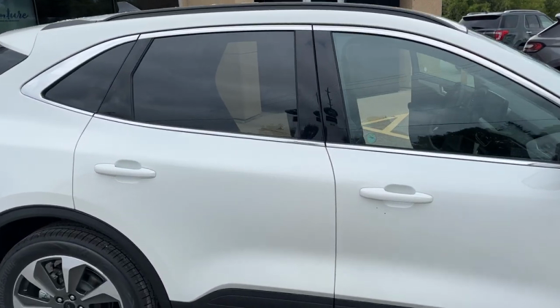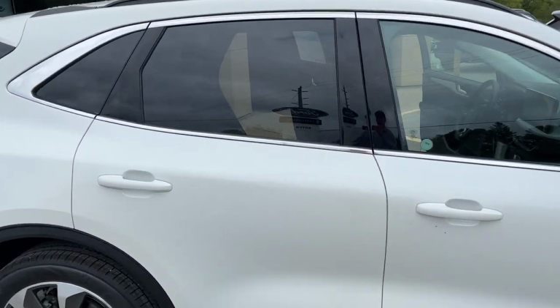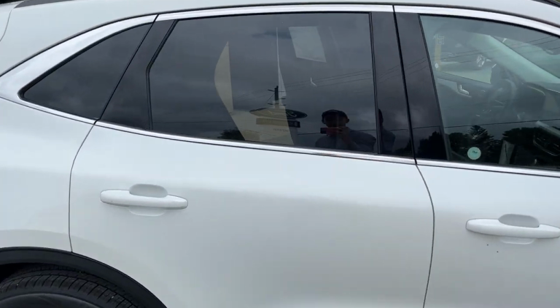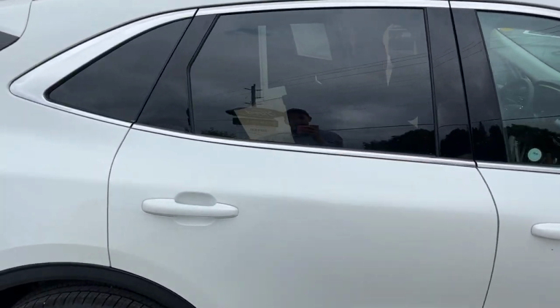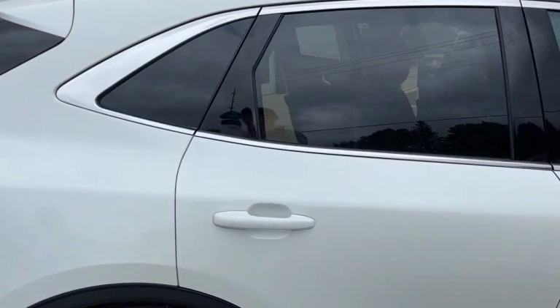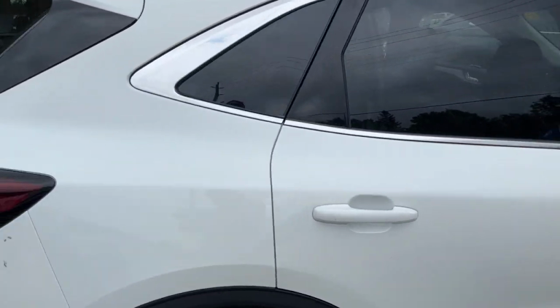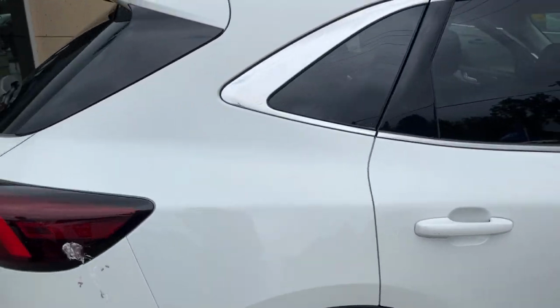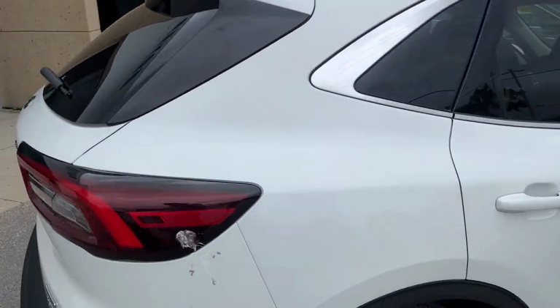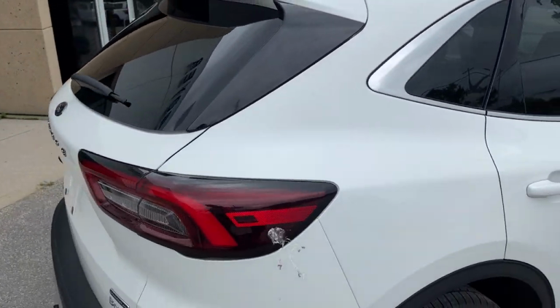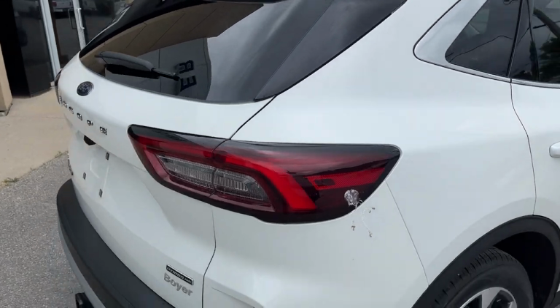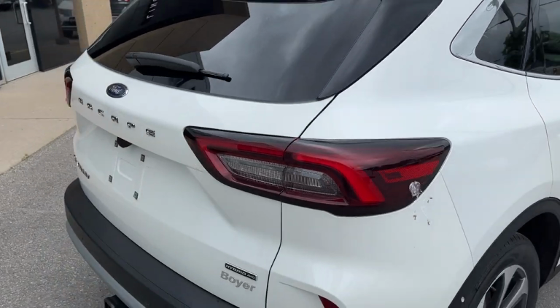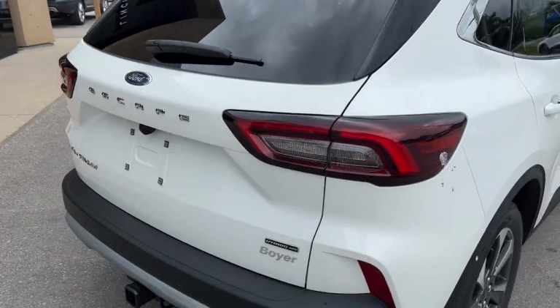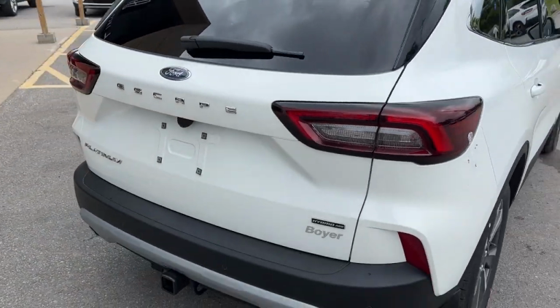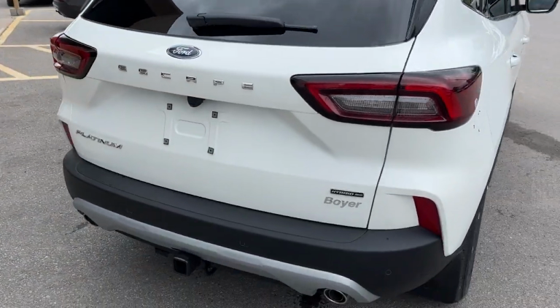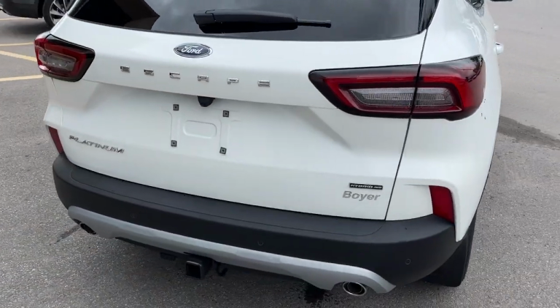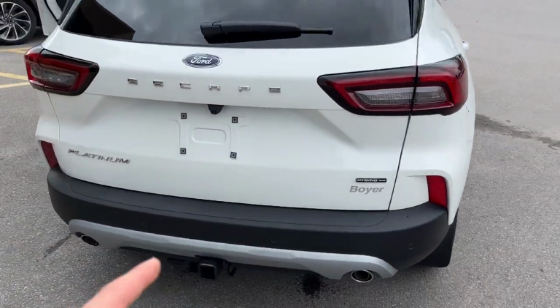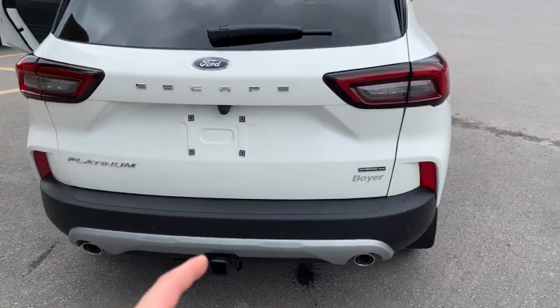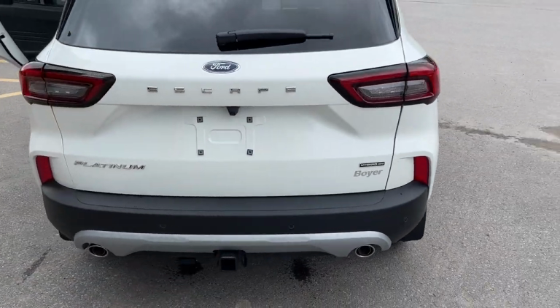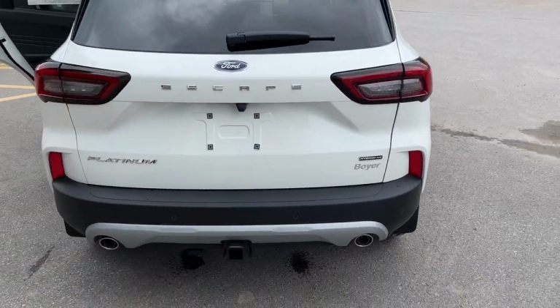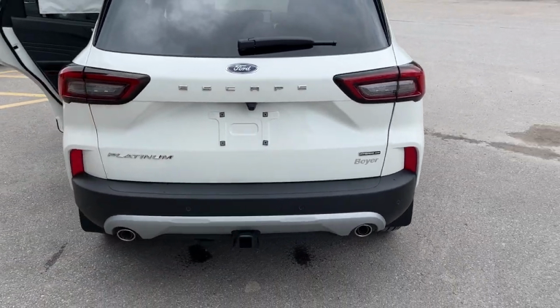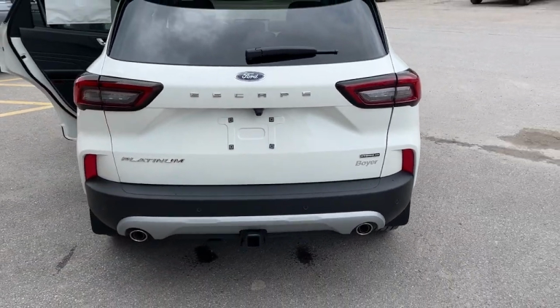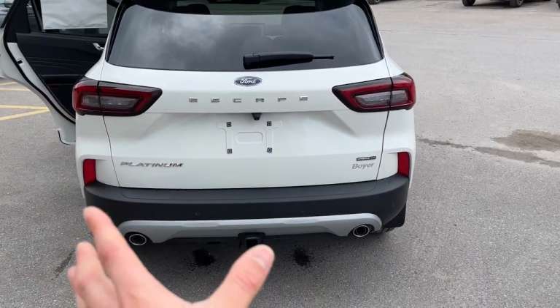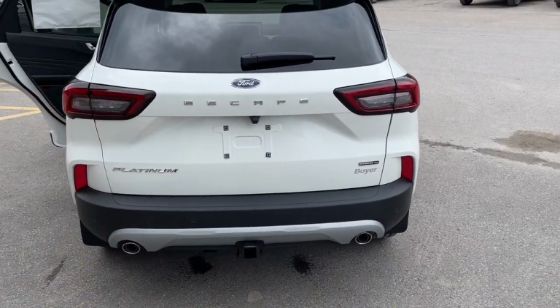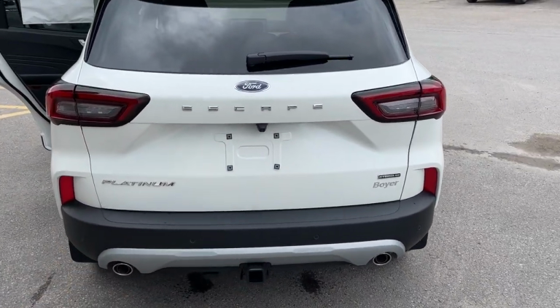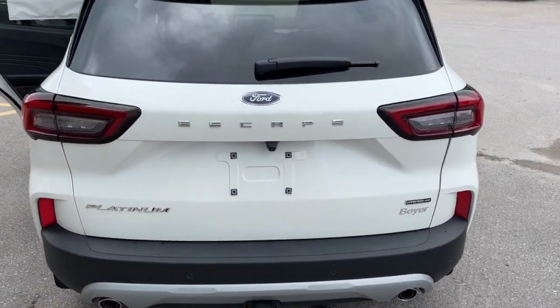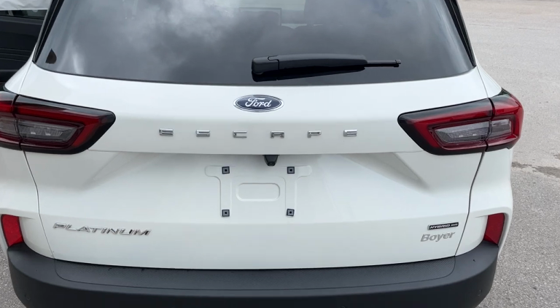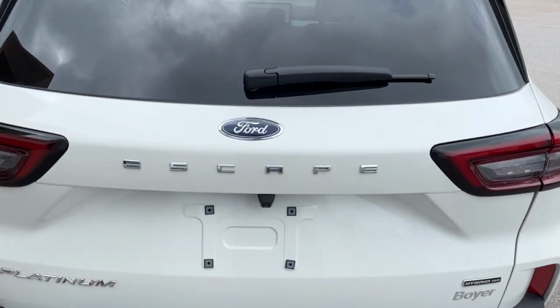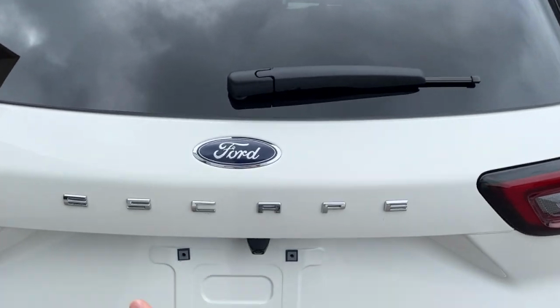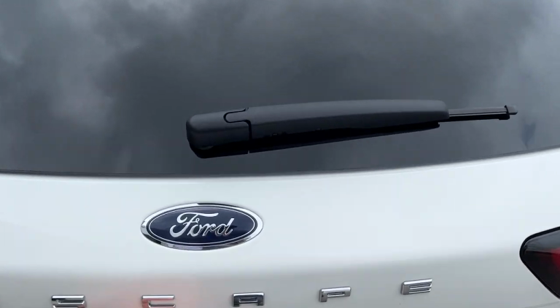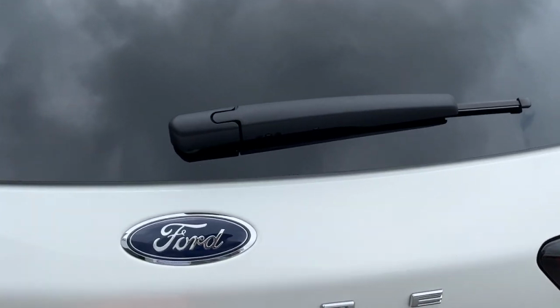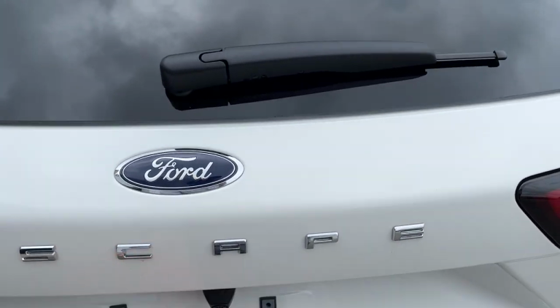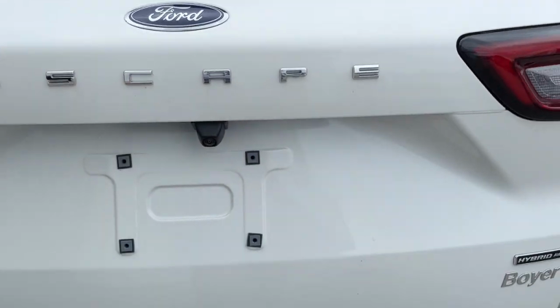You get really great fuel economy on this vehicle. Coming around to the back, you do have your Class 2 trailer tow package with reverse parking sensors and a reverse camera.